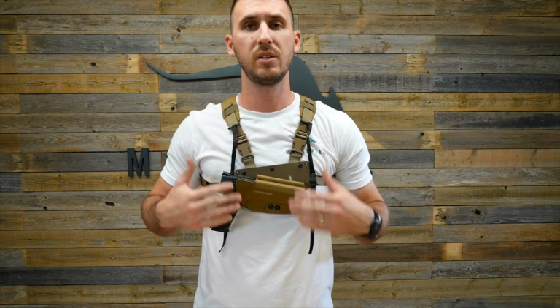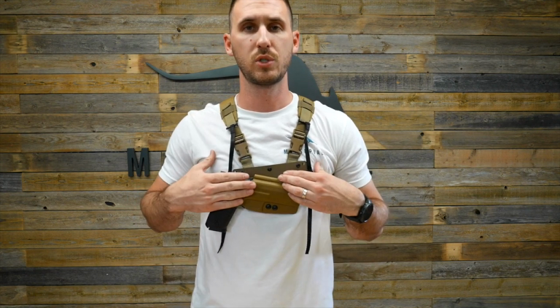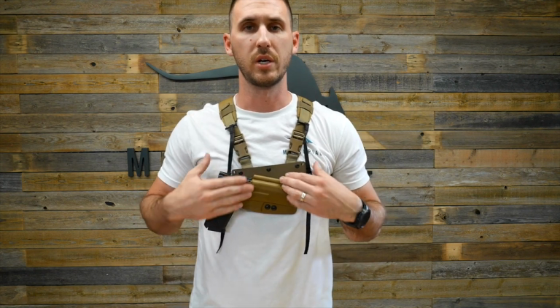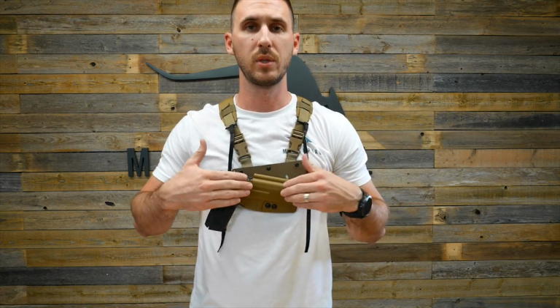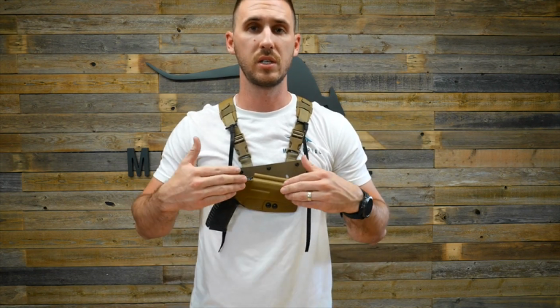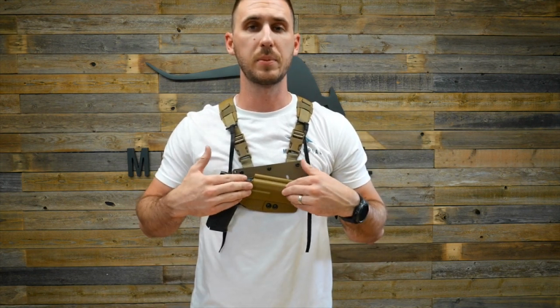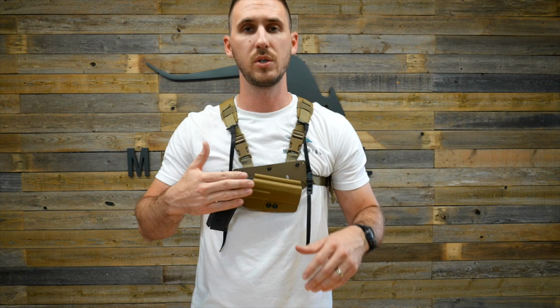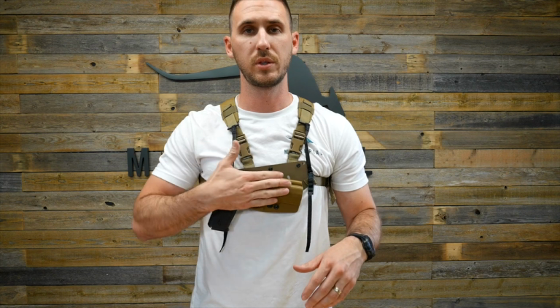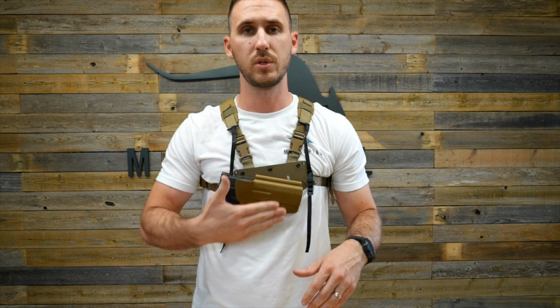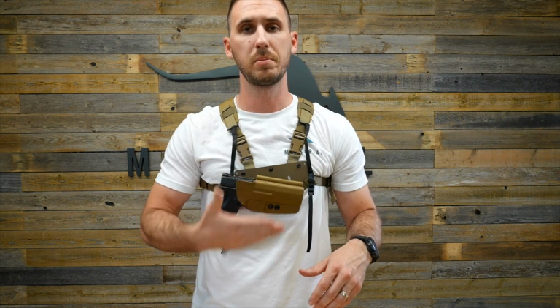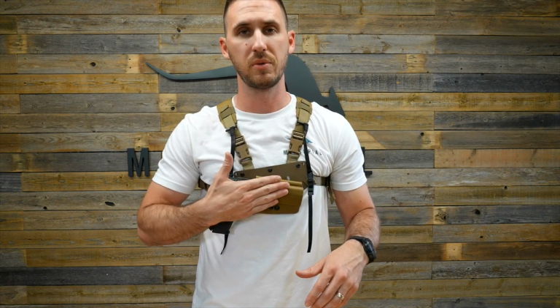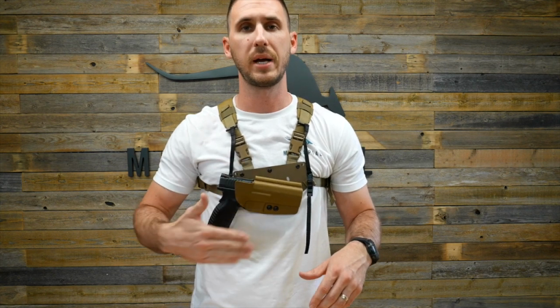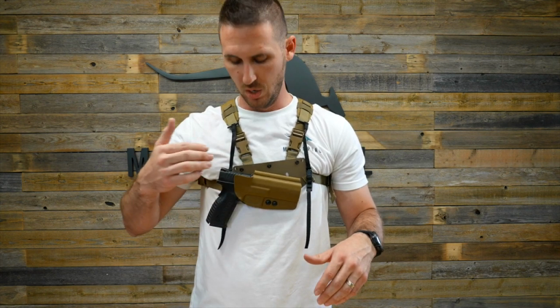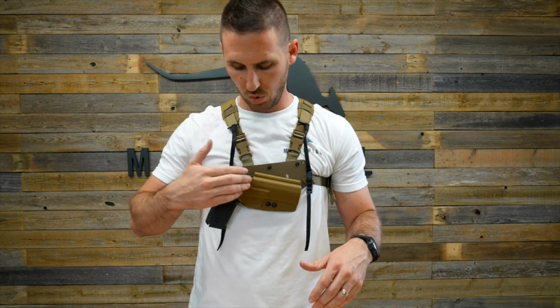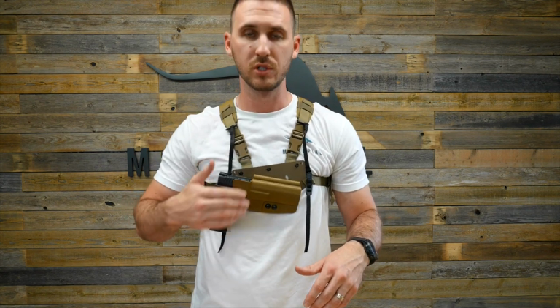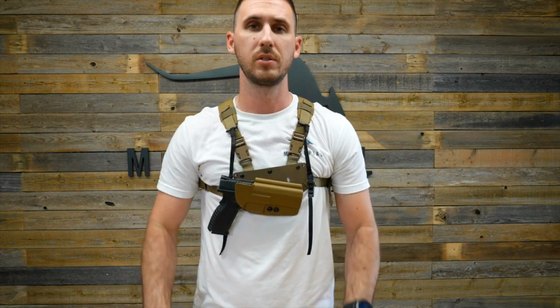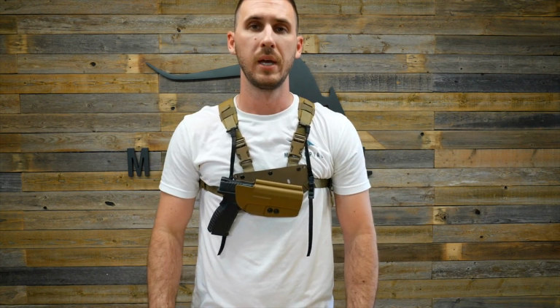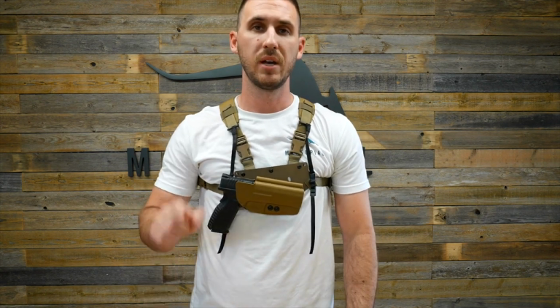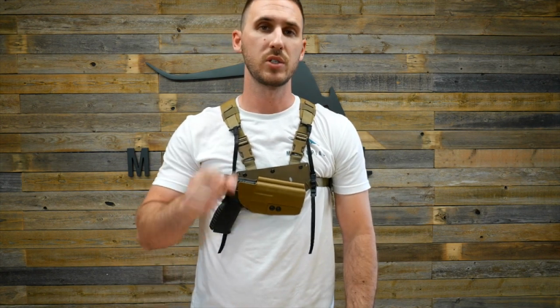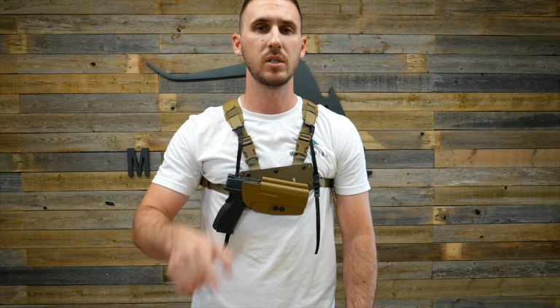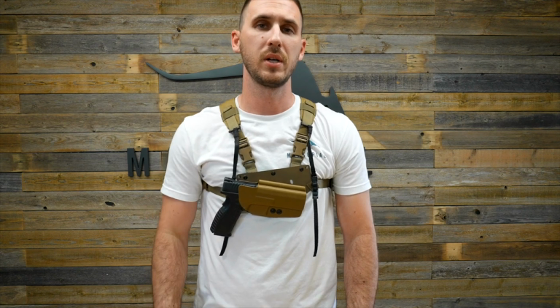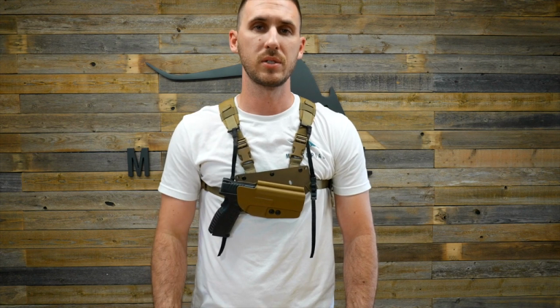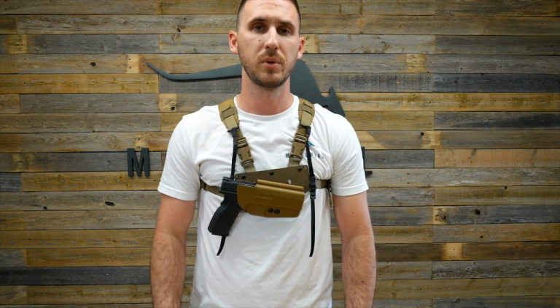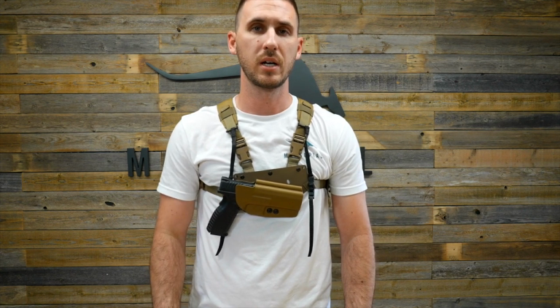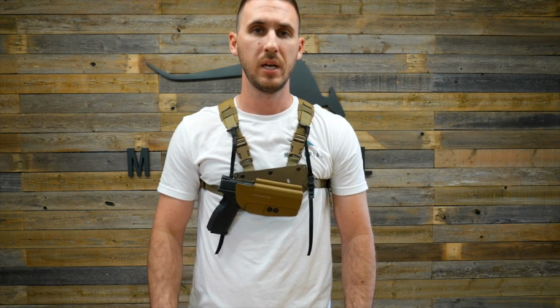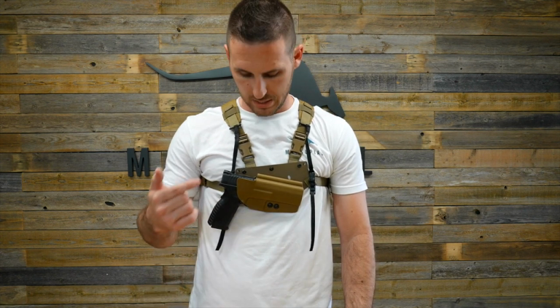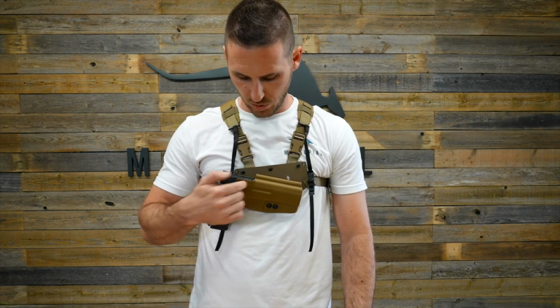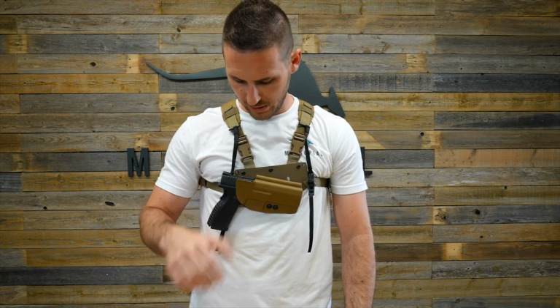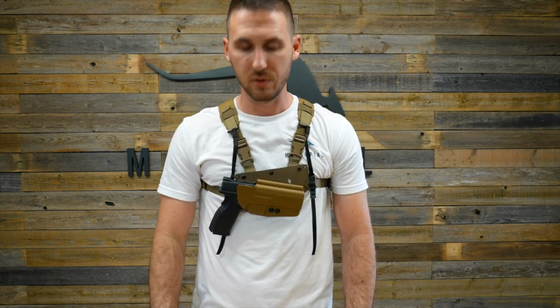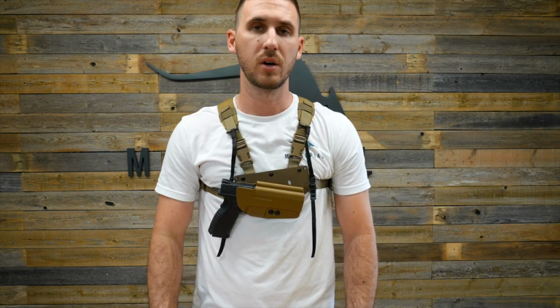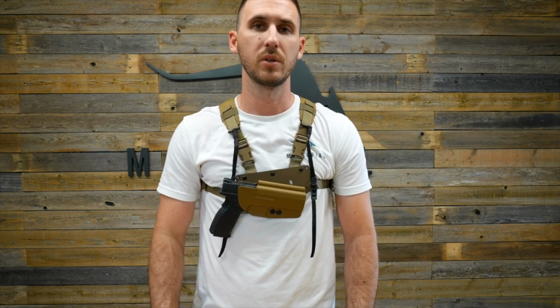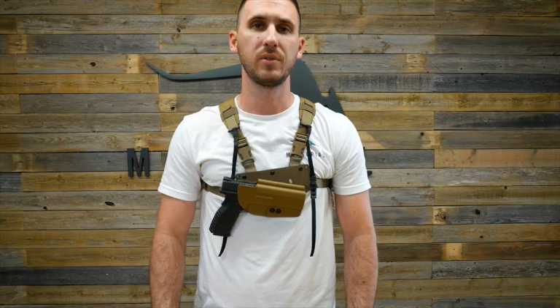Now you can use this Rasco Gen 2 holster as just an individual chest rig. This is another option whether you're using it on the bottom of the bino pack or individually. If you have any questions, email us at sales@marsupialgear.com — this is a great way to carry your firearm securely out in the field.